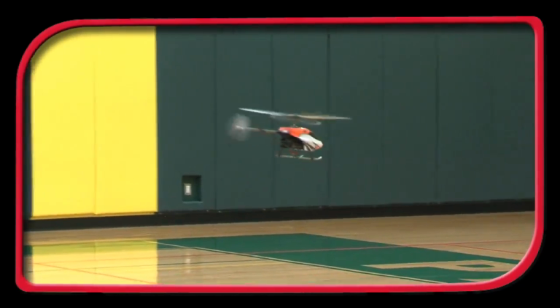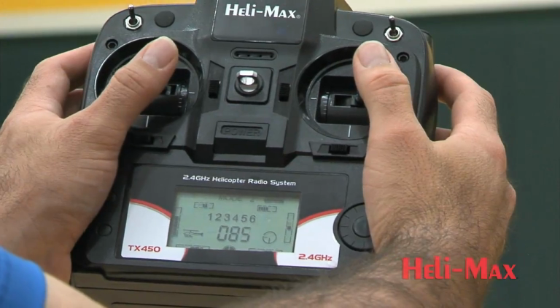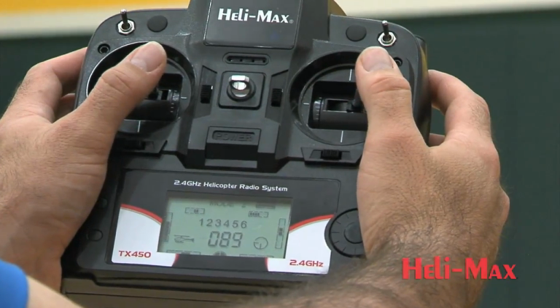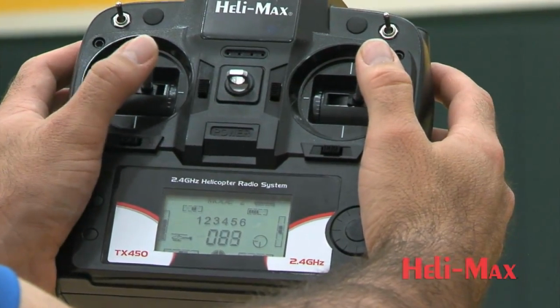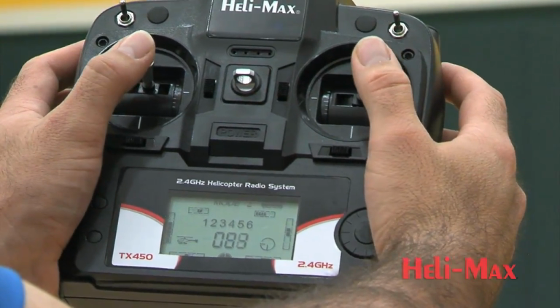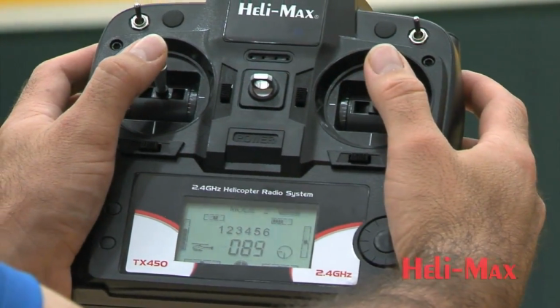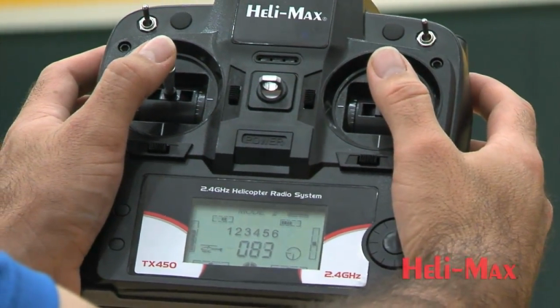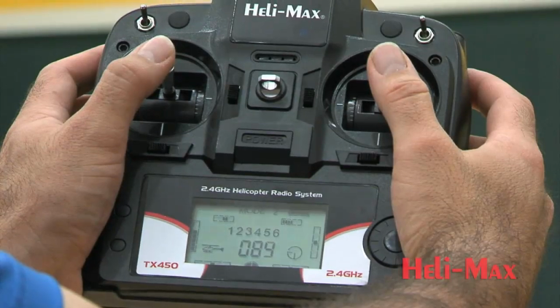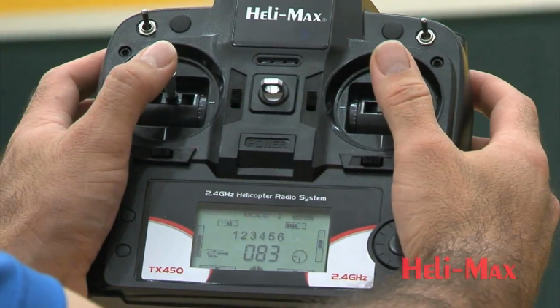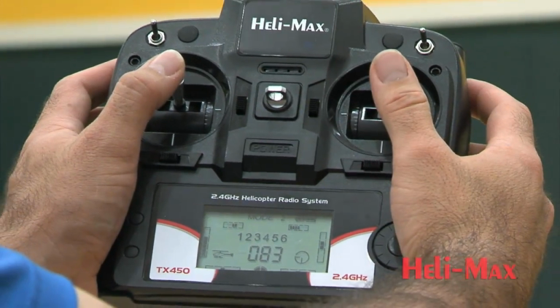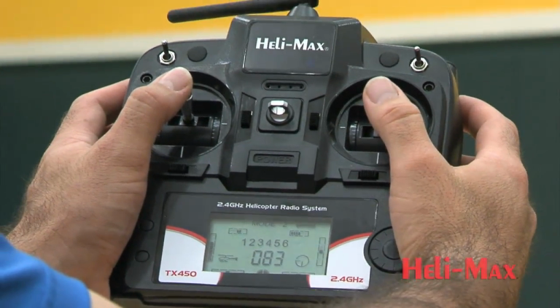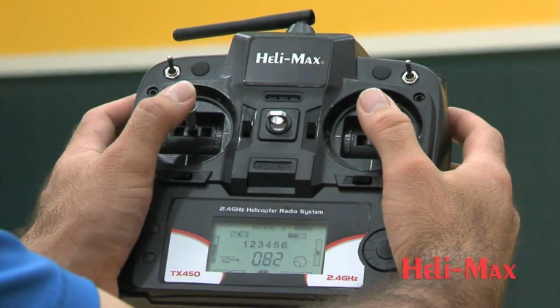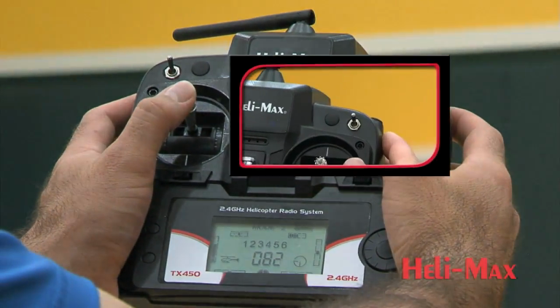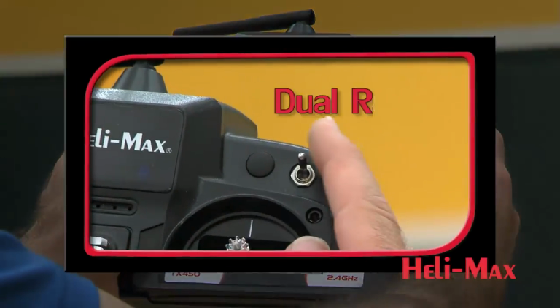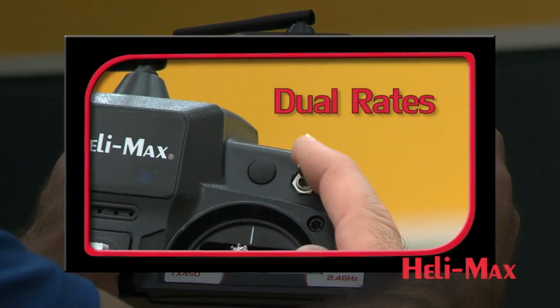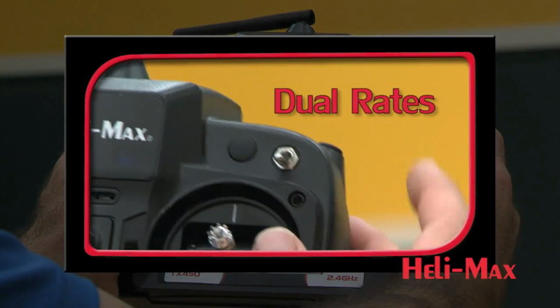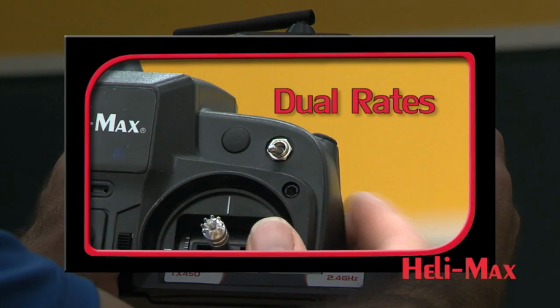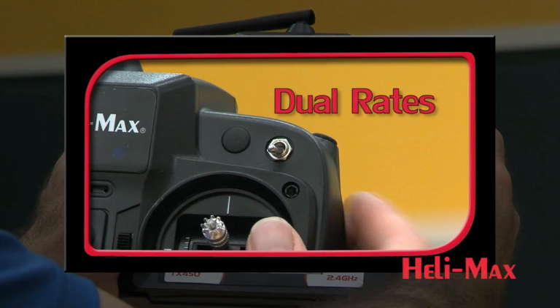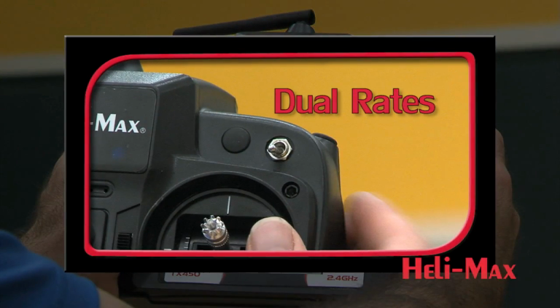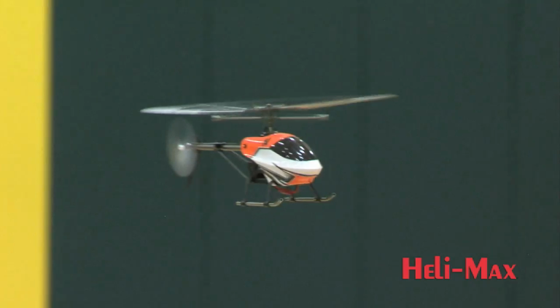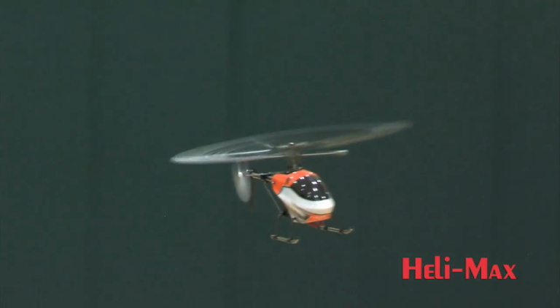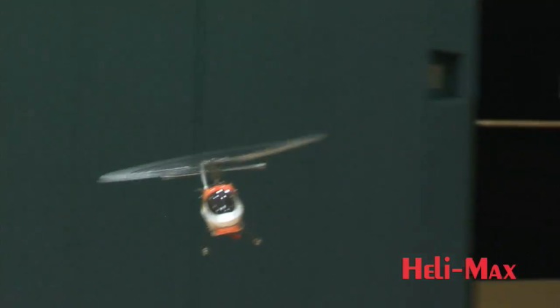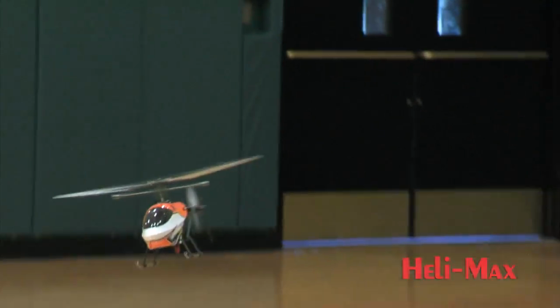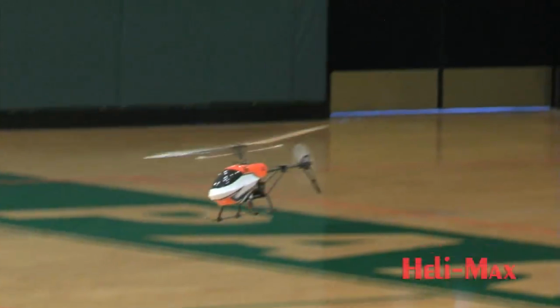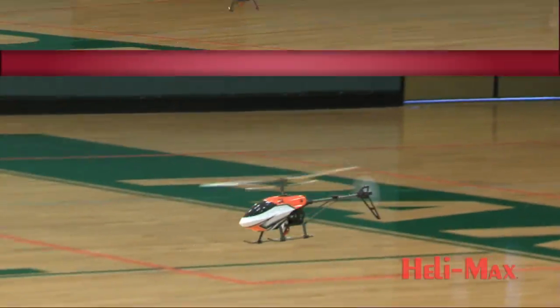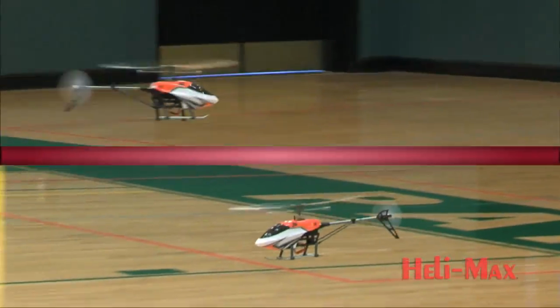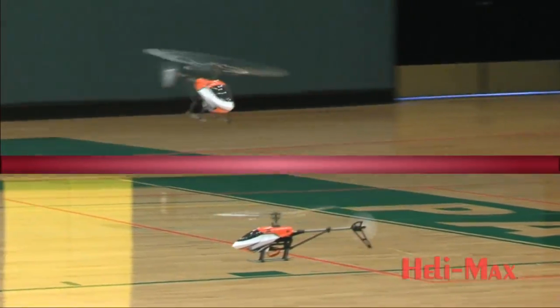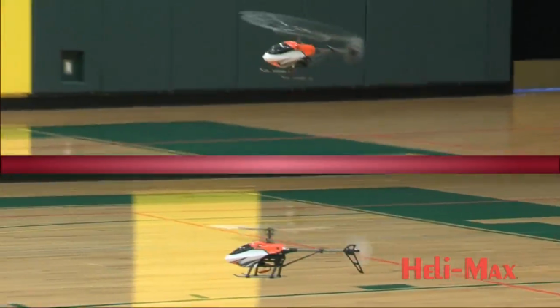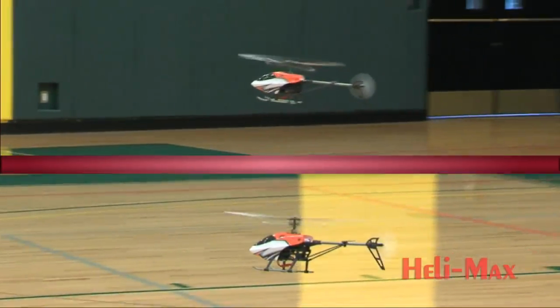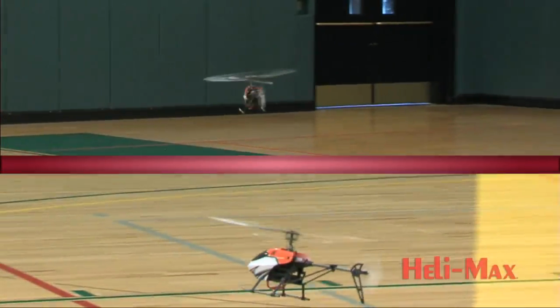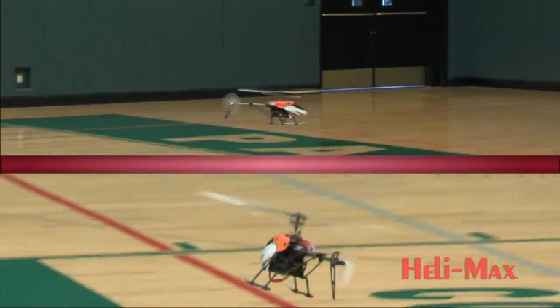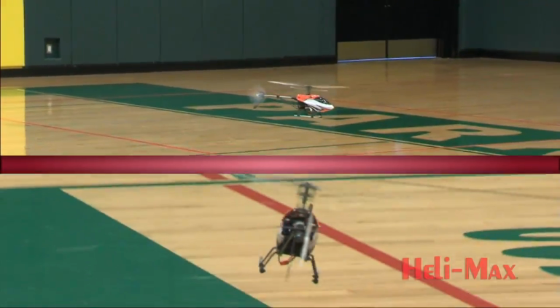The included 4-channel, 2.4 GHz radio system features dual rate, so pilots can start off slow and step up to true fixed-pitch flying when they're ready.